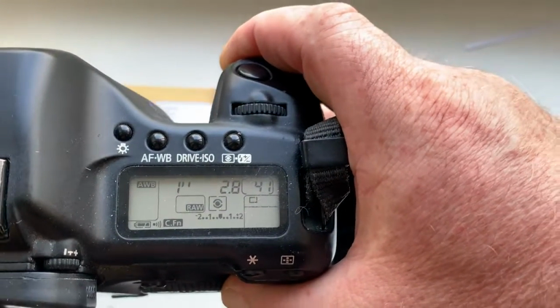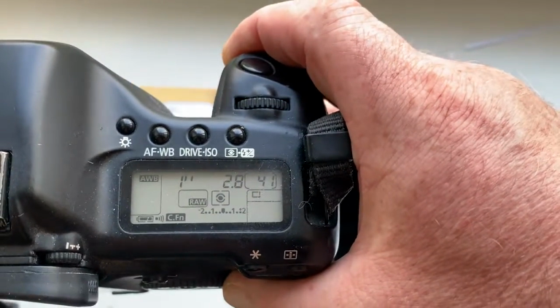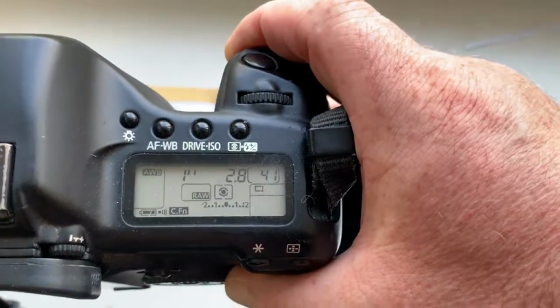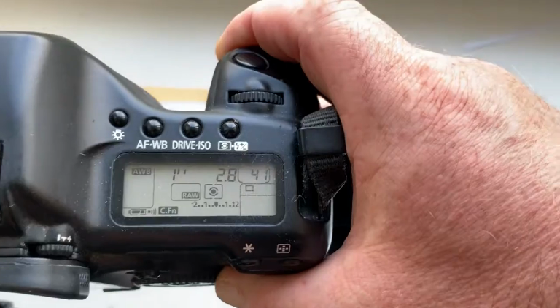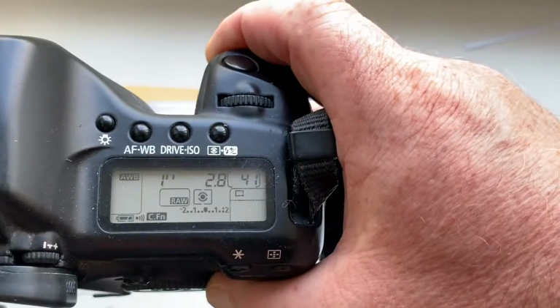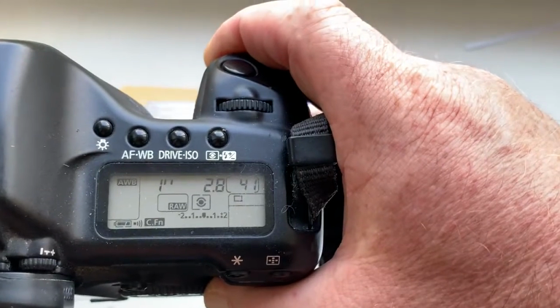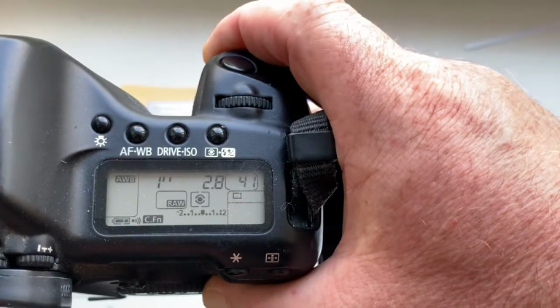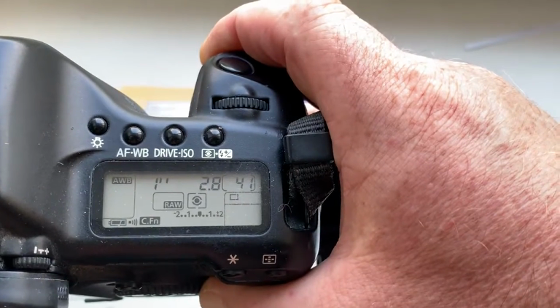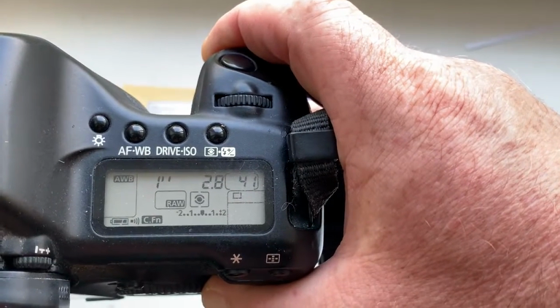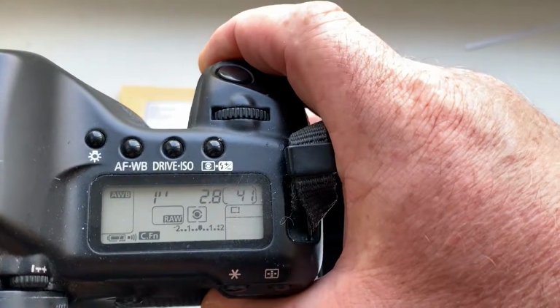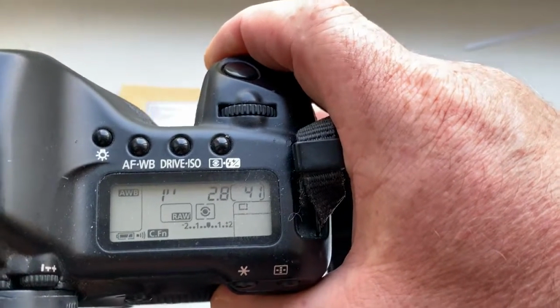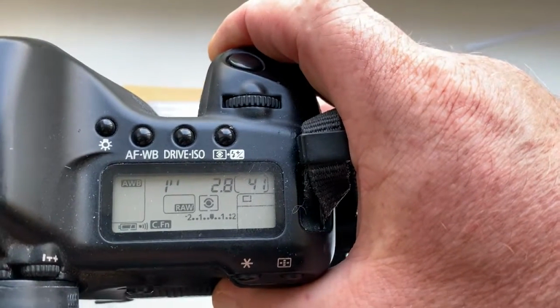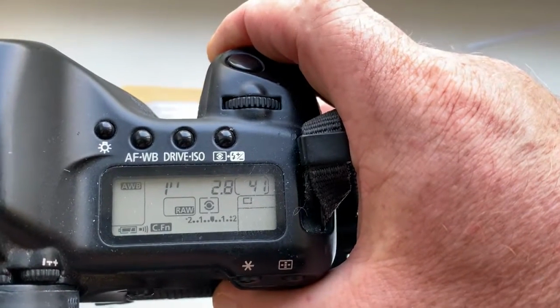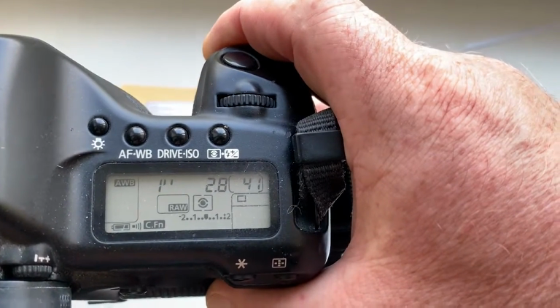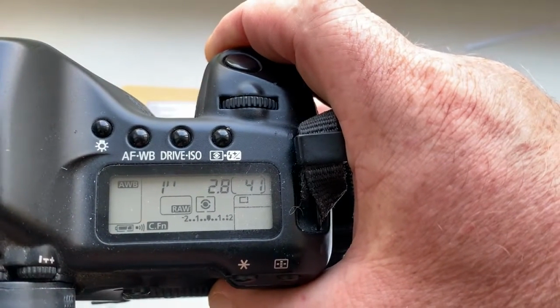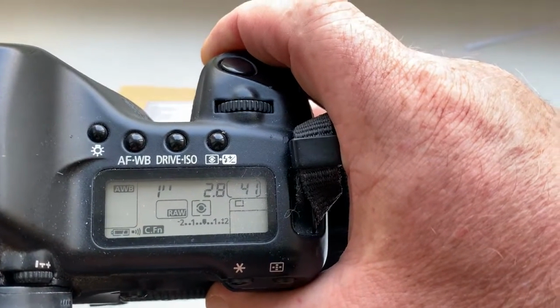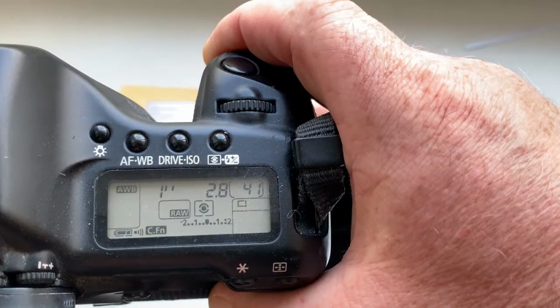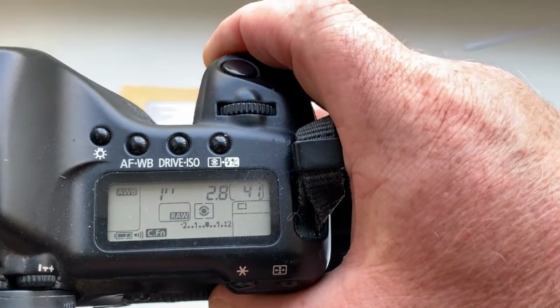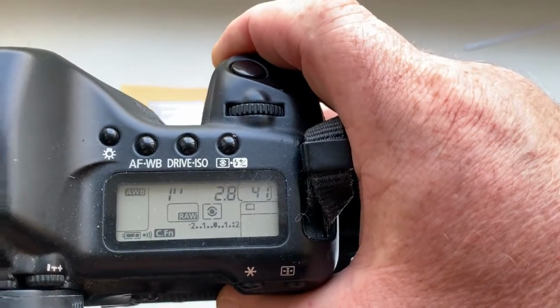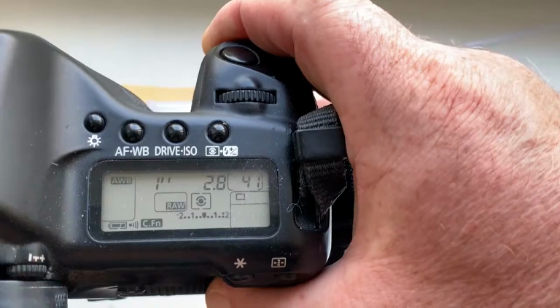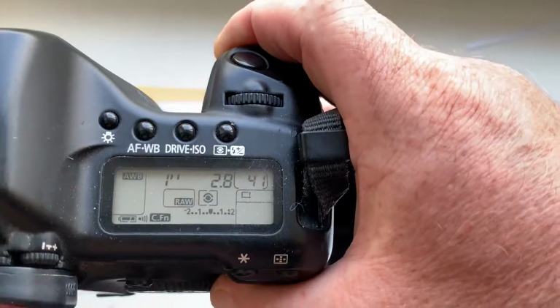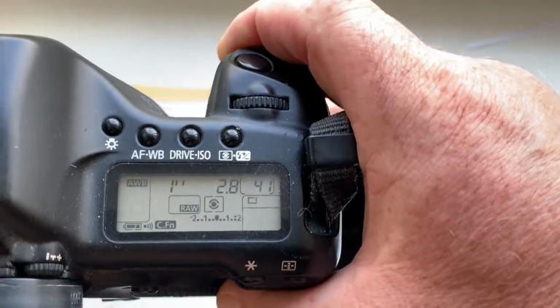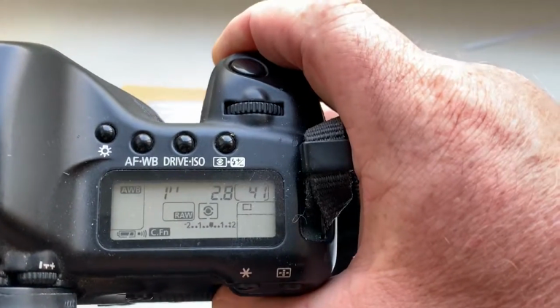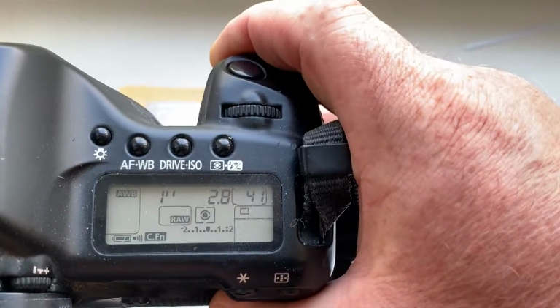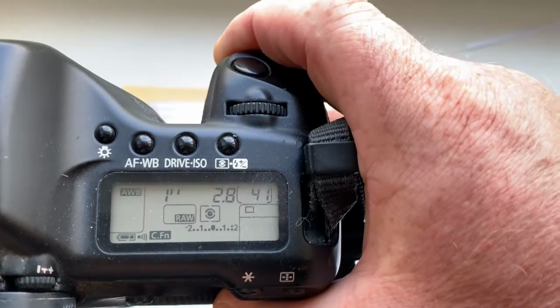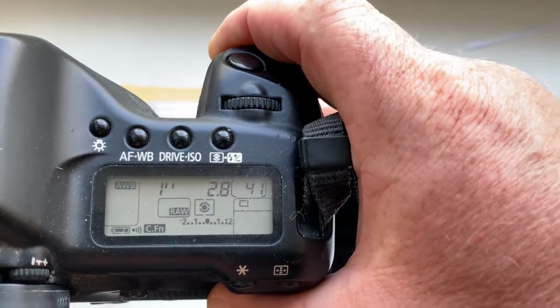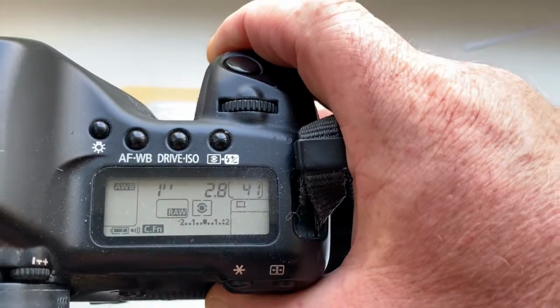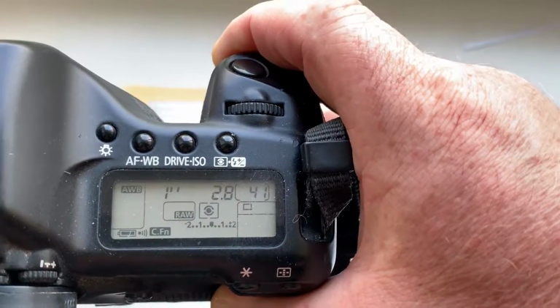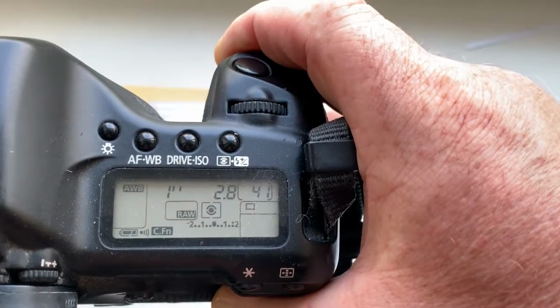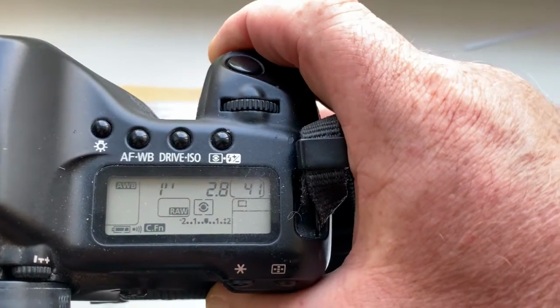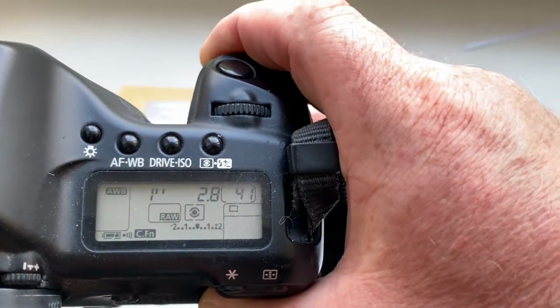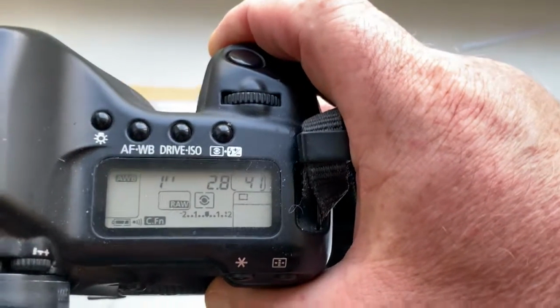For EOS Air camera, Focus Trap mode OFF is better than Focus Trap mode ON.